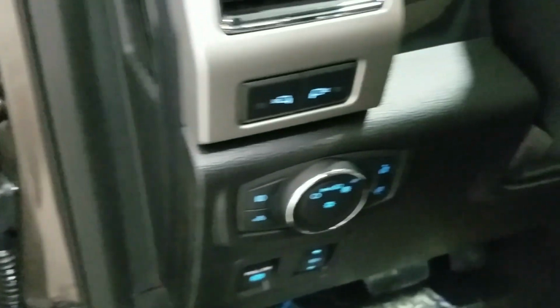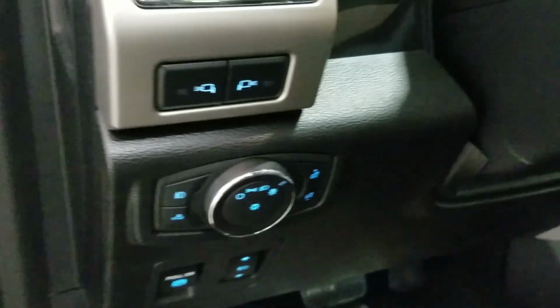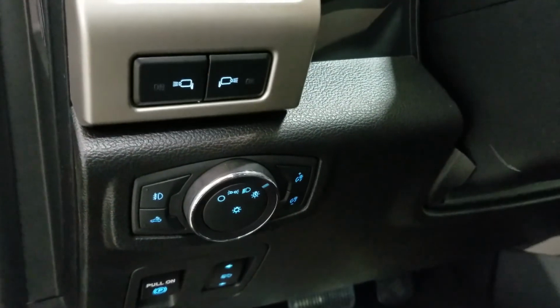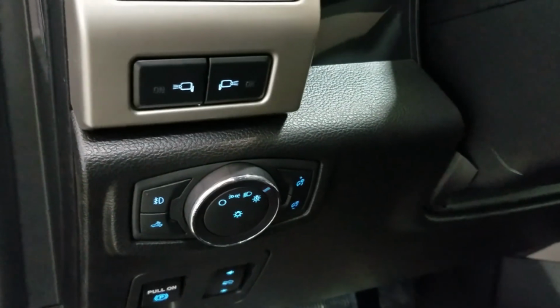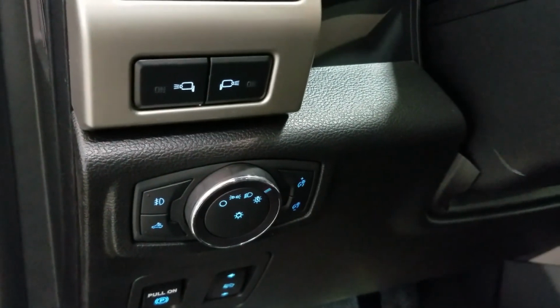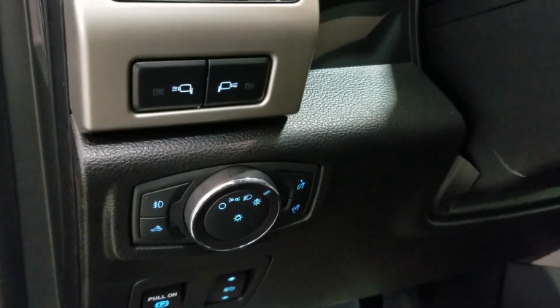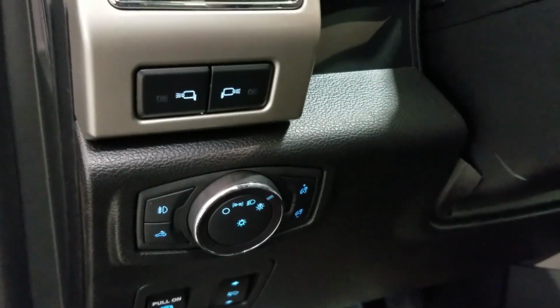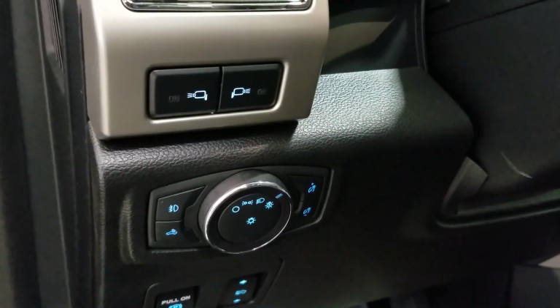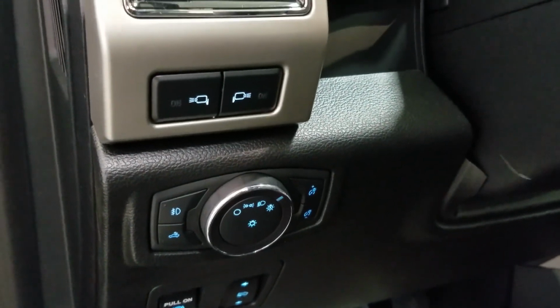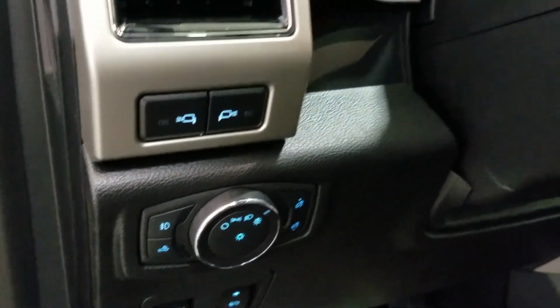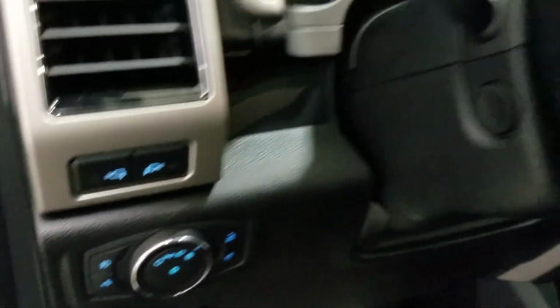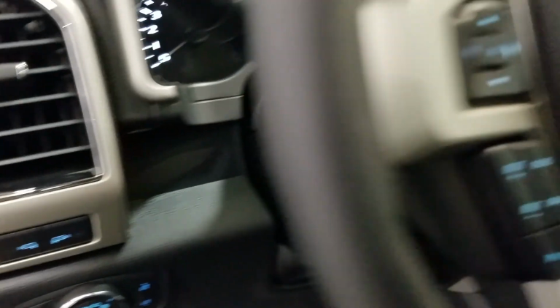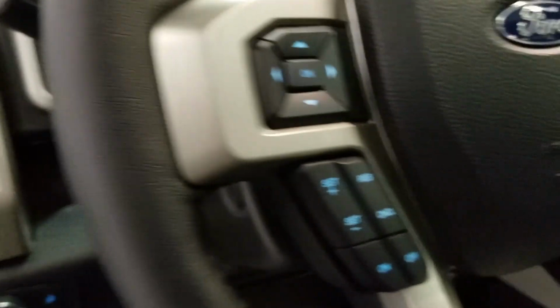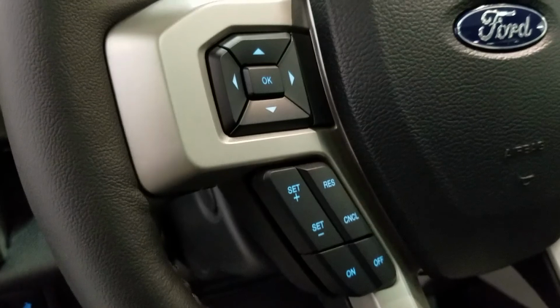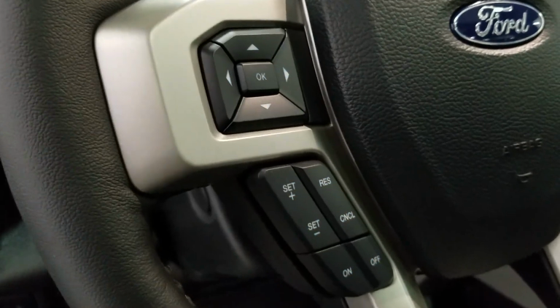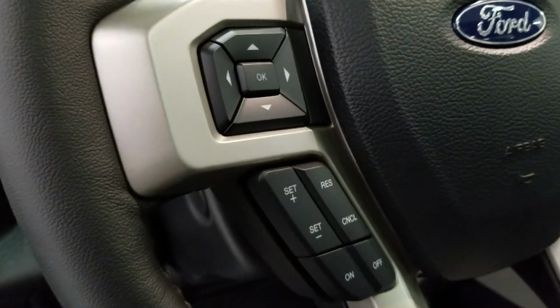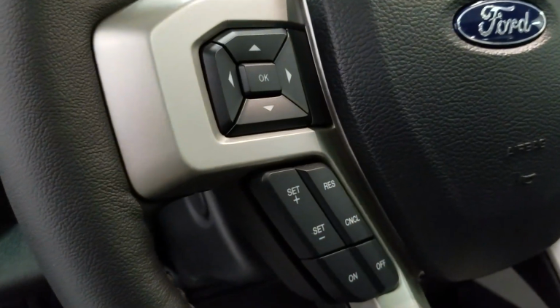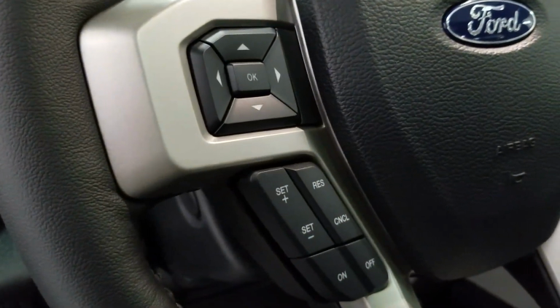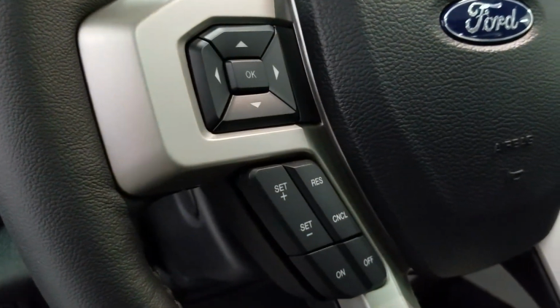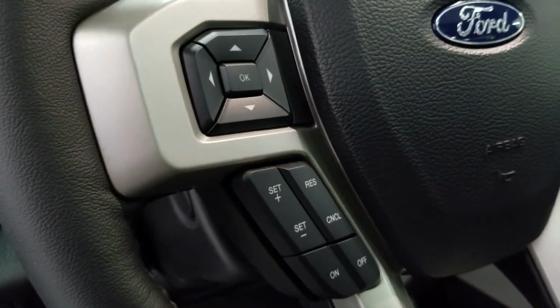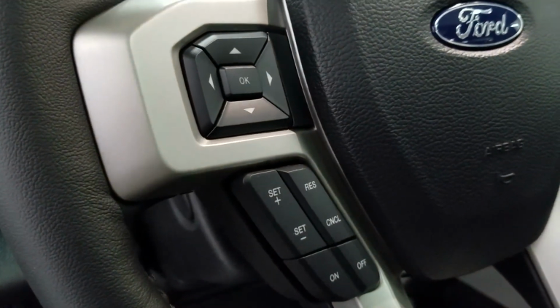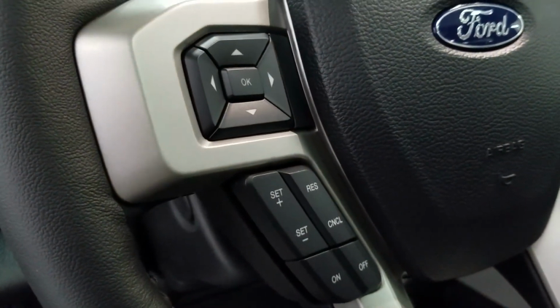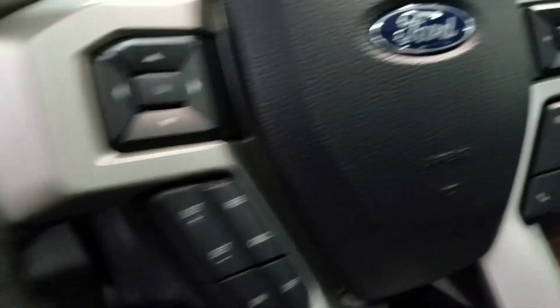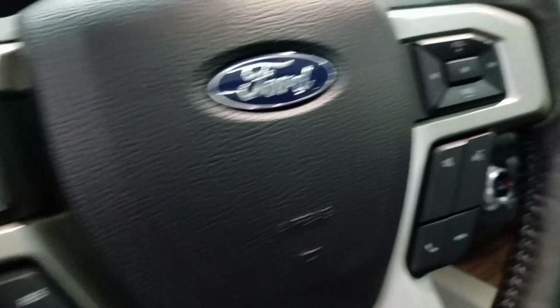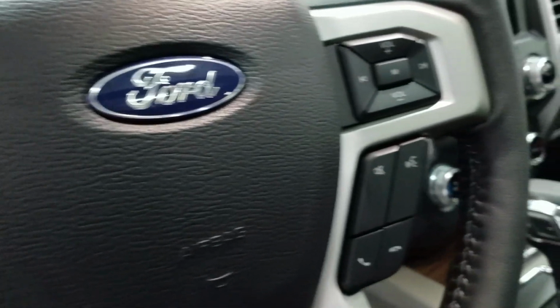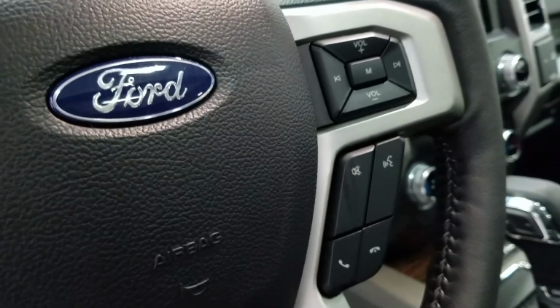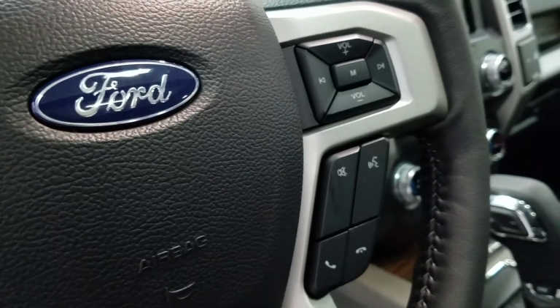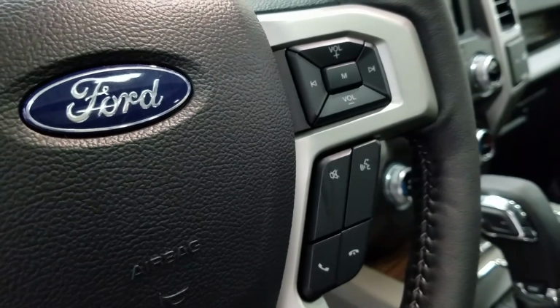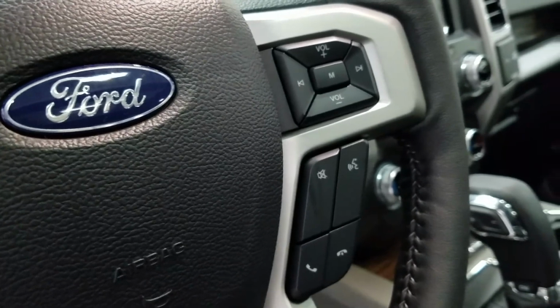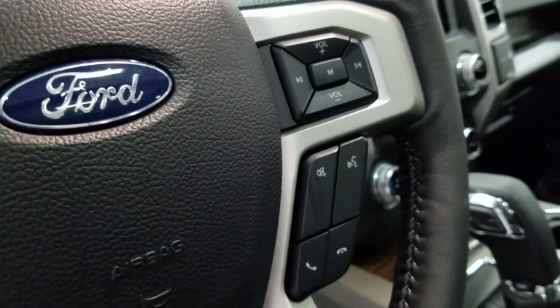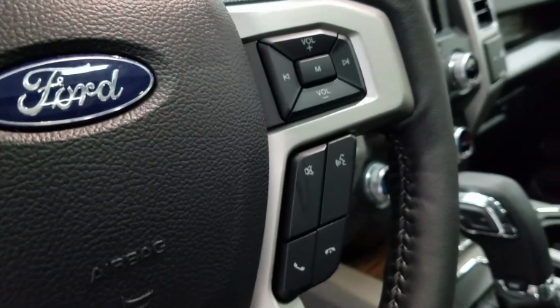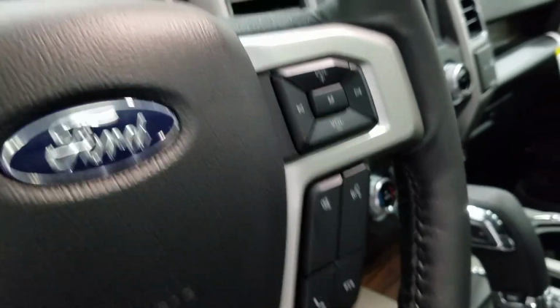Over at the steering column we have our automatic headlamp dial, as well as our side mirror spotlight controls. We have a fully telescopic steering wheel, with our information trackpad and cruise control settings located to the left. Over at the right we have our entertainment and media trackpad and hands-free controls.